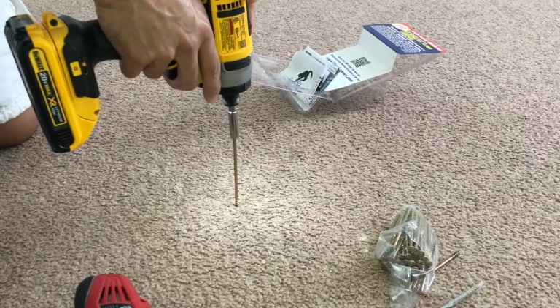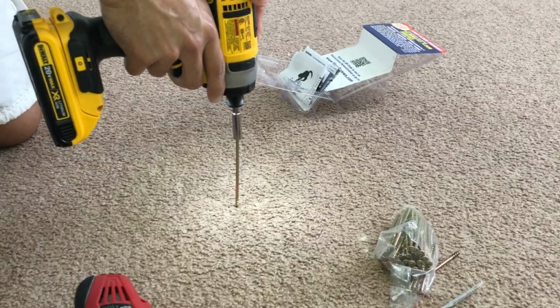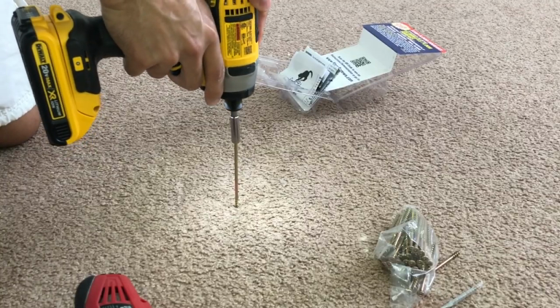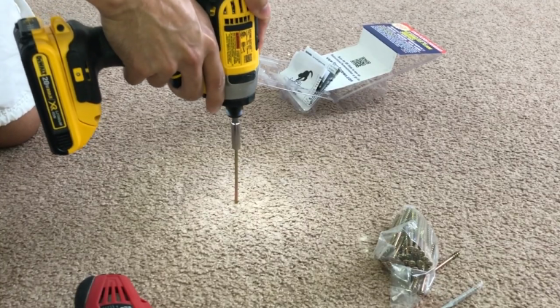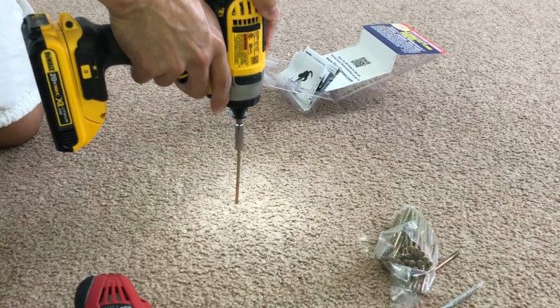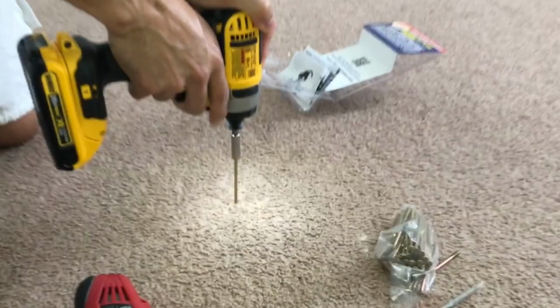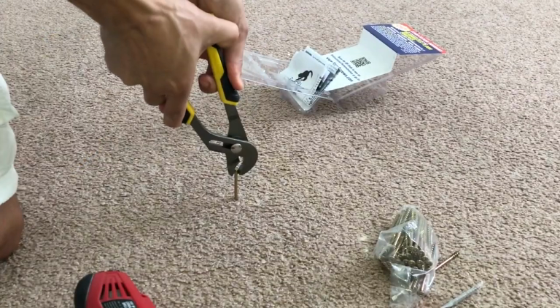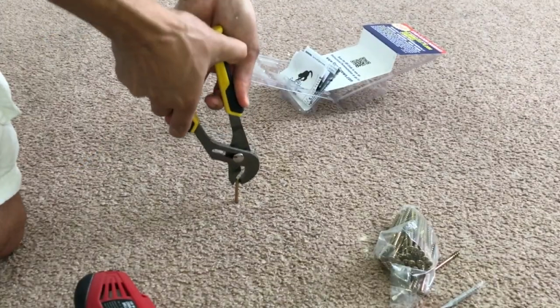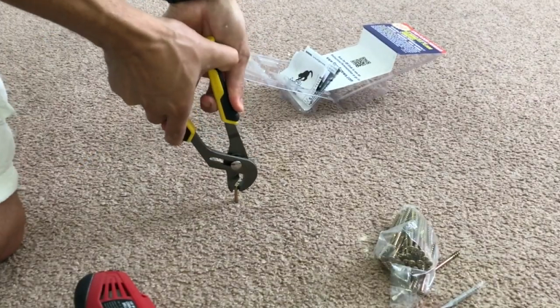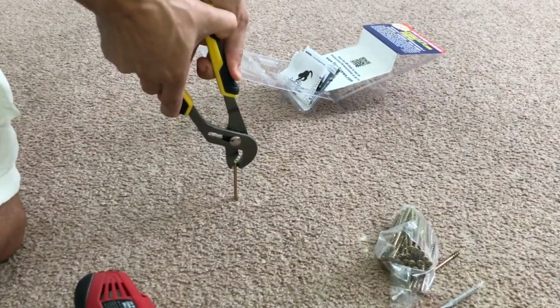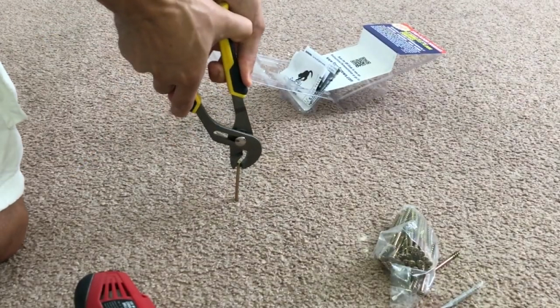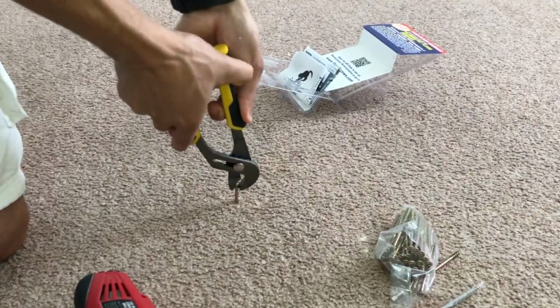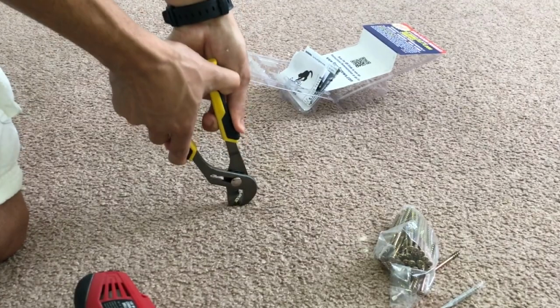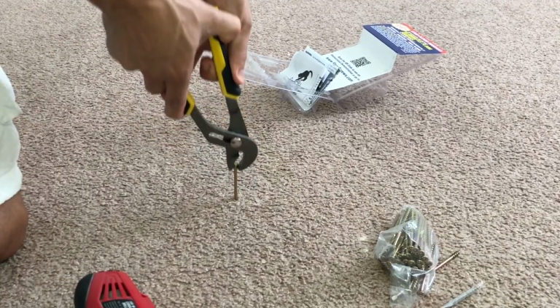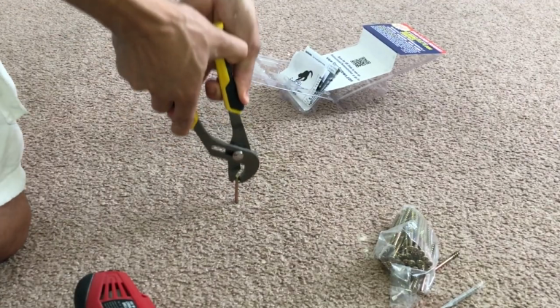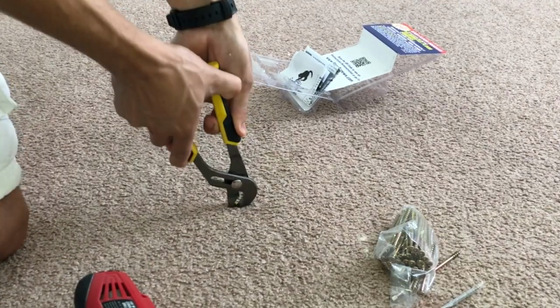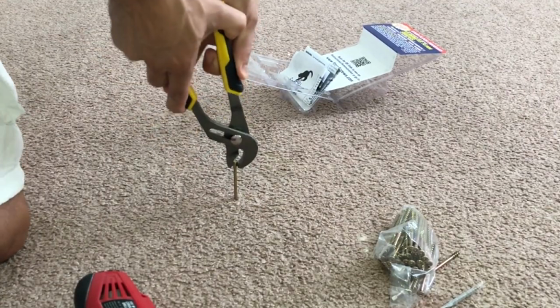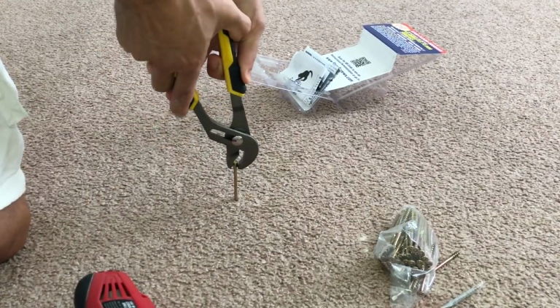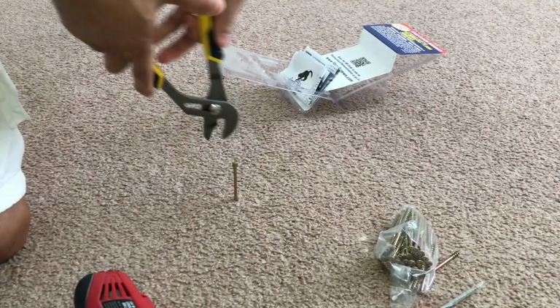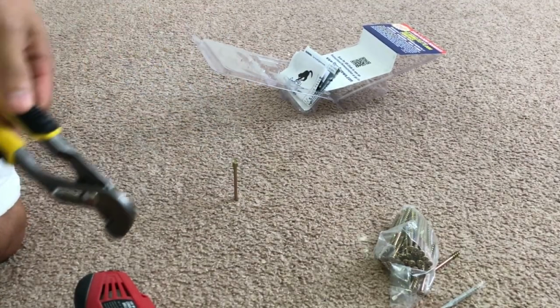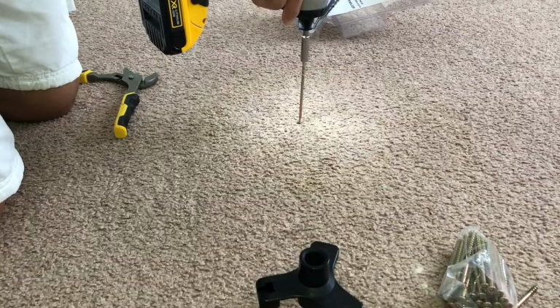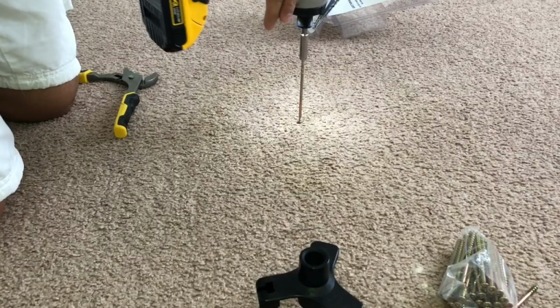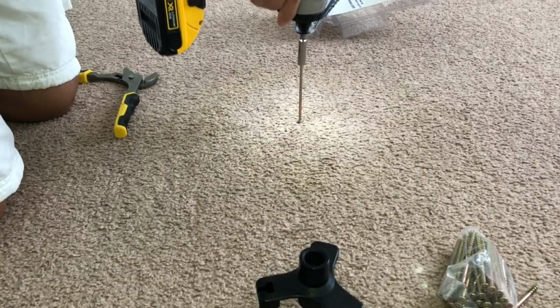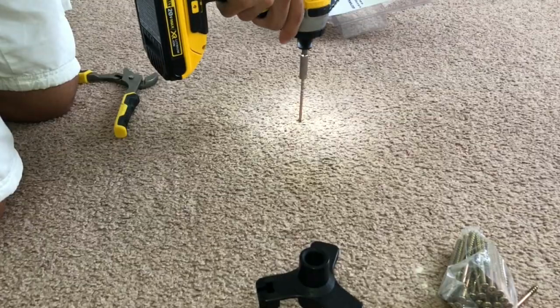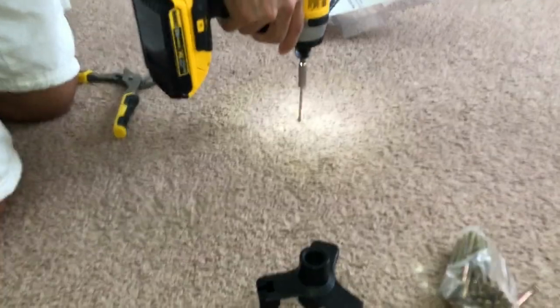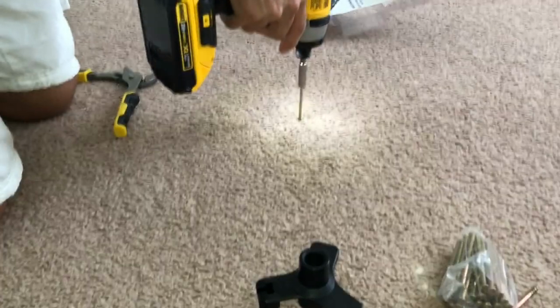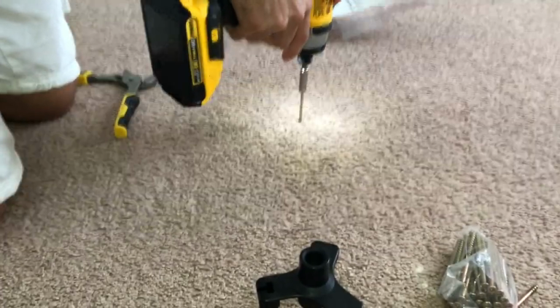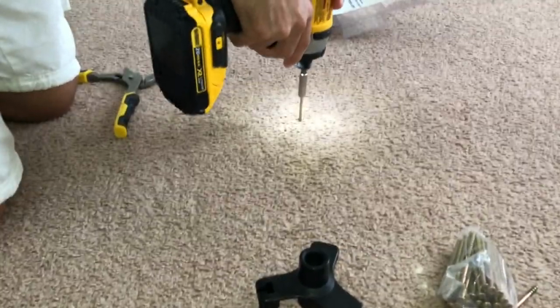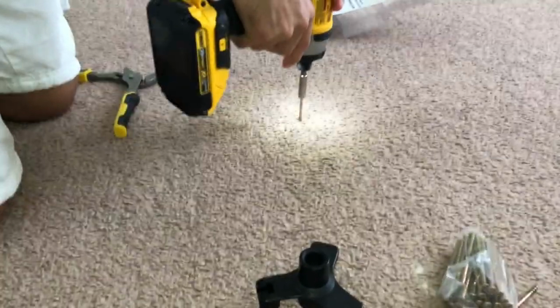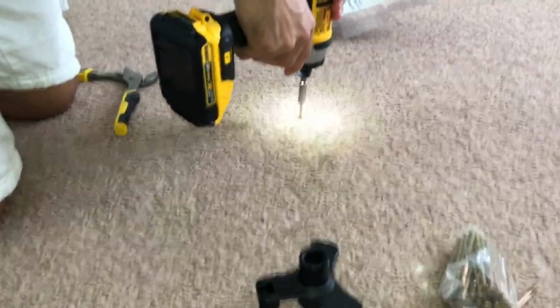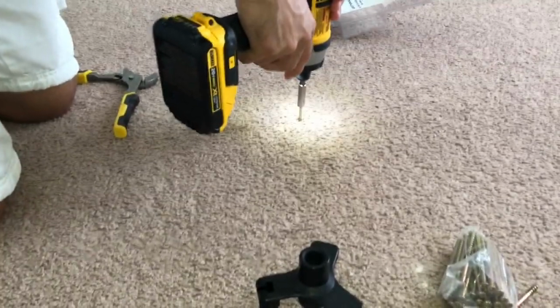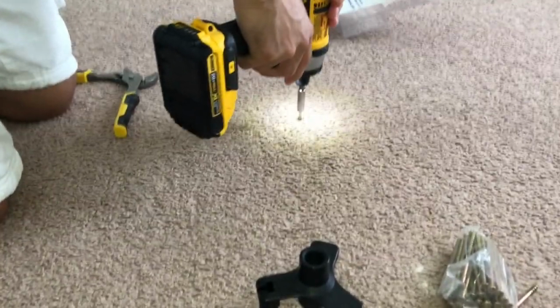So let's get right into it. If you use the test screw and you start to screw down and it just wants to slide back and forth, then you have not hit a joist or a stud in the floor. And this is what it looks and sounds like when you successfully hit a nice joist in the floor.